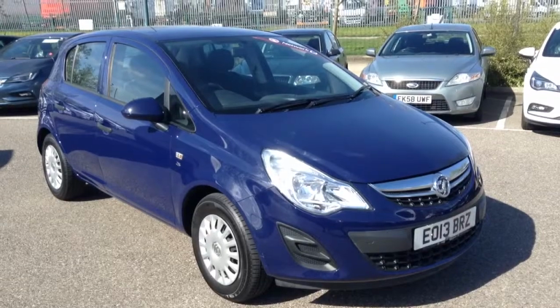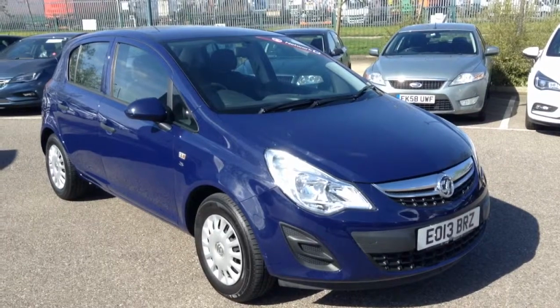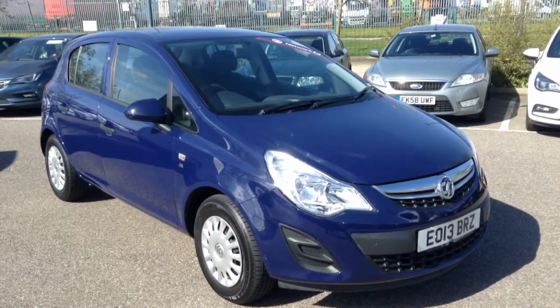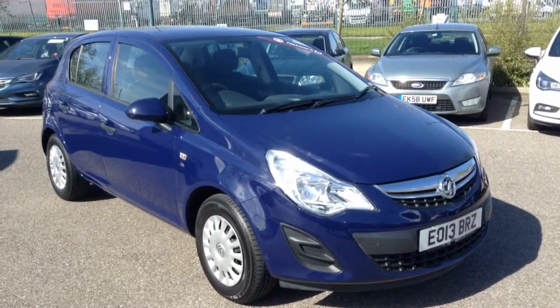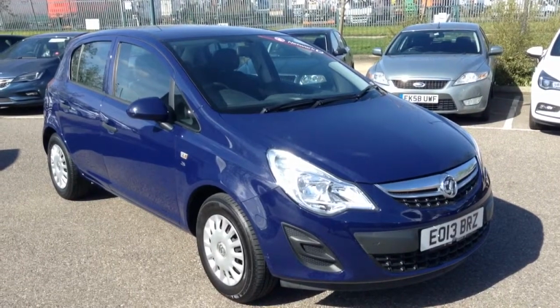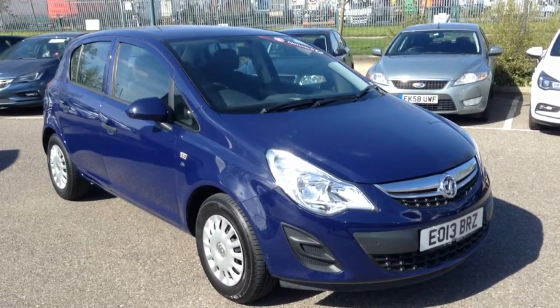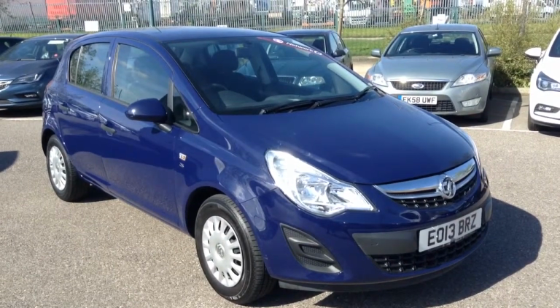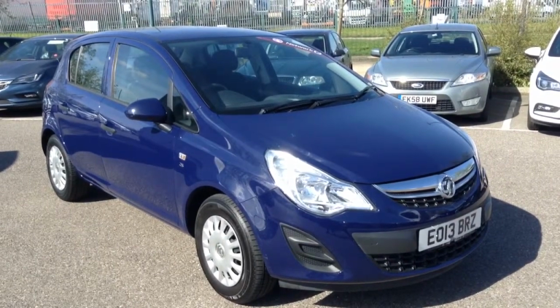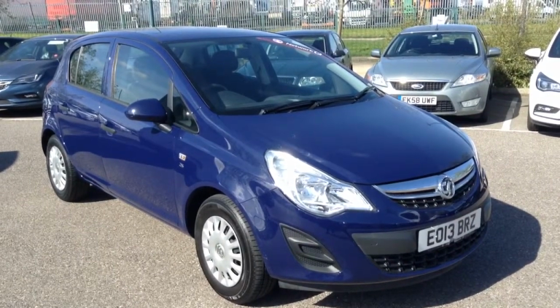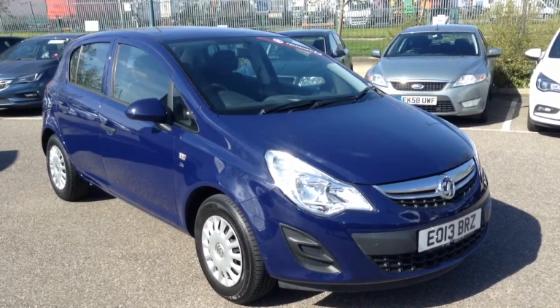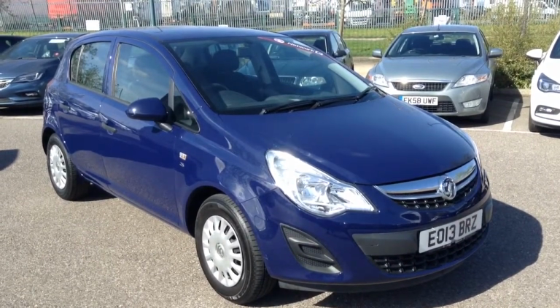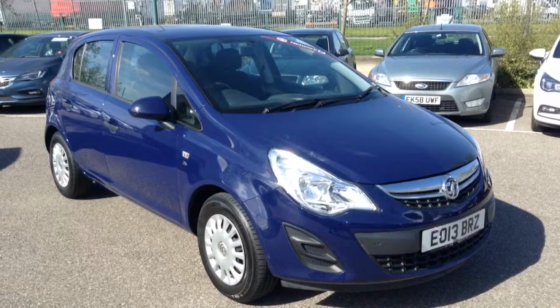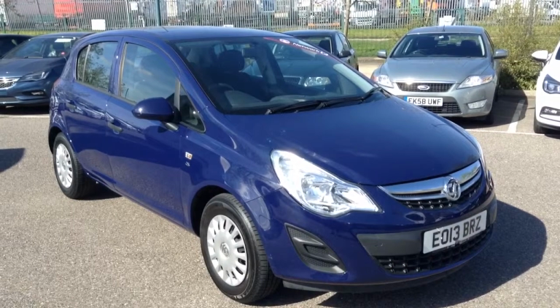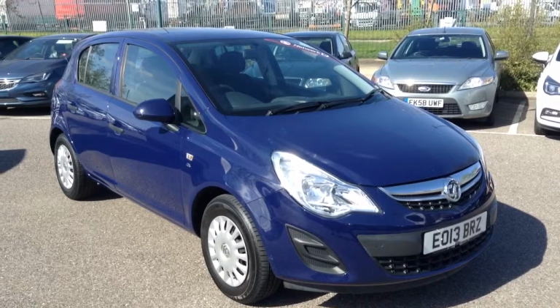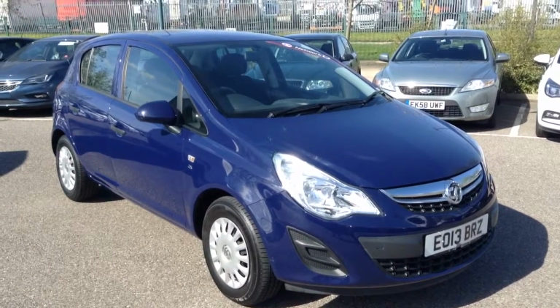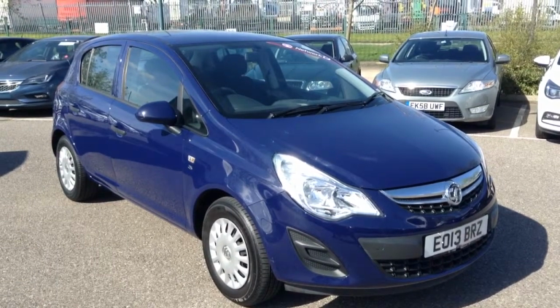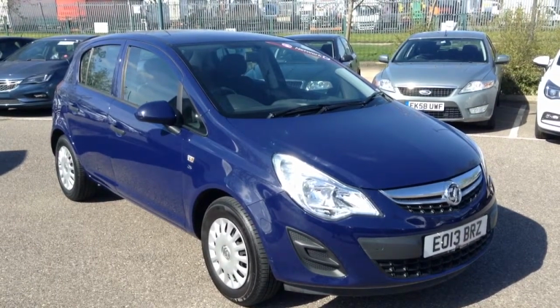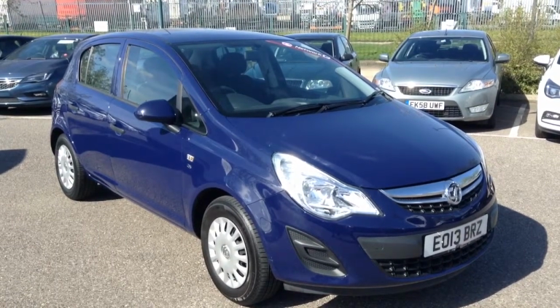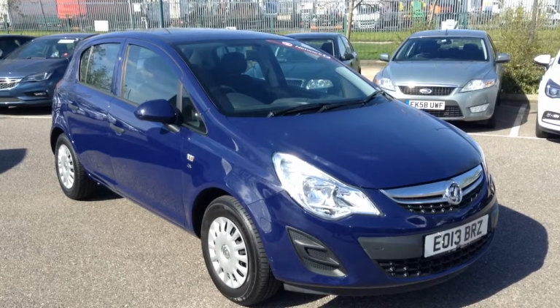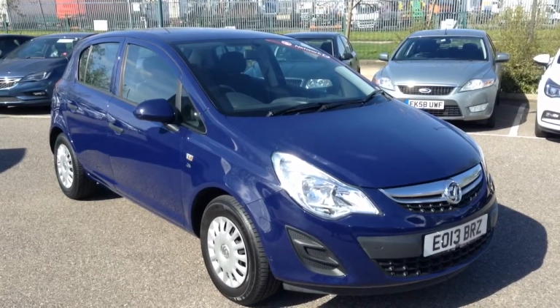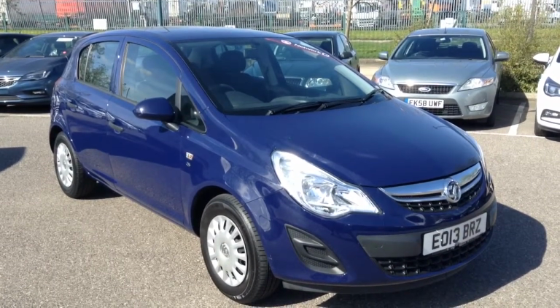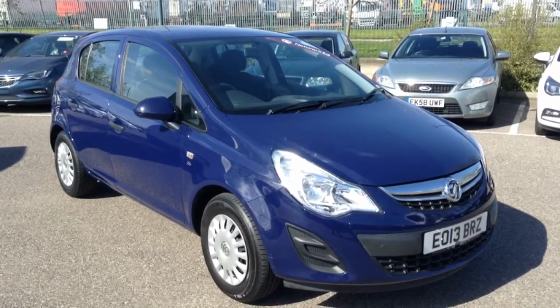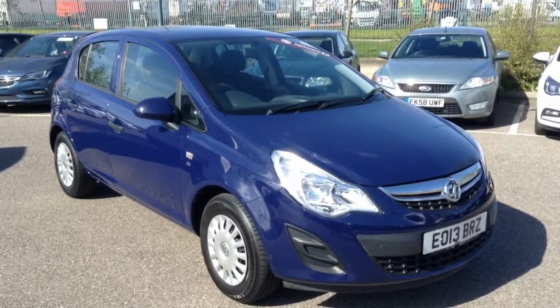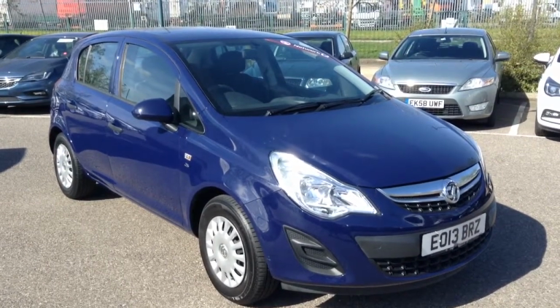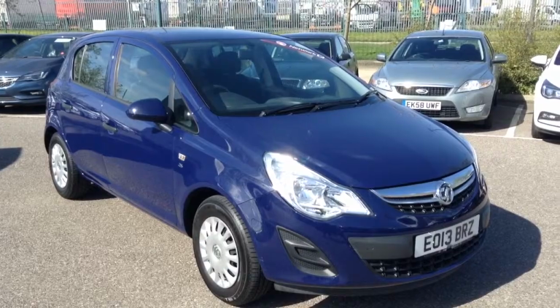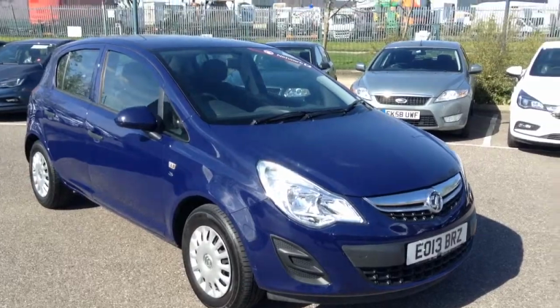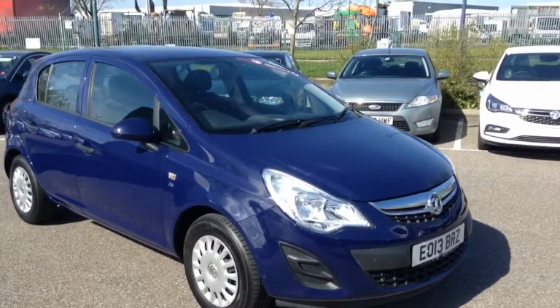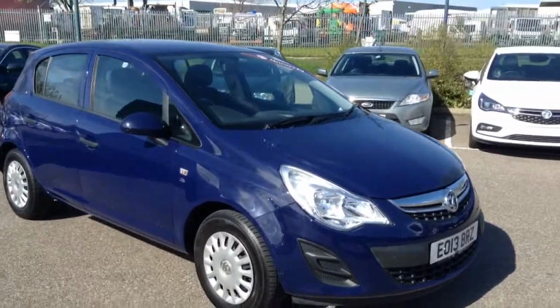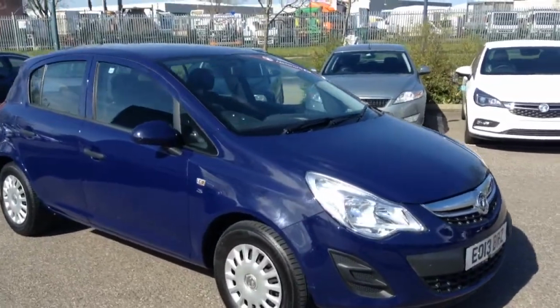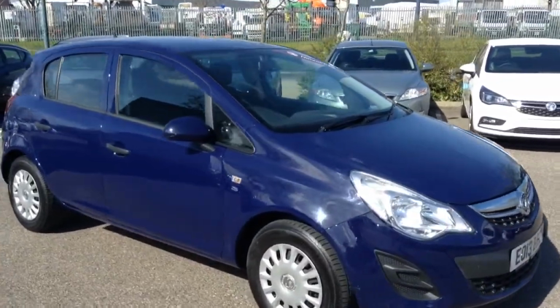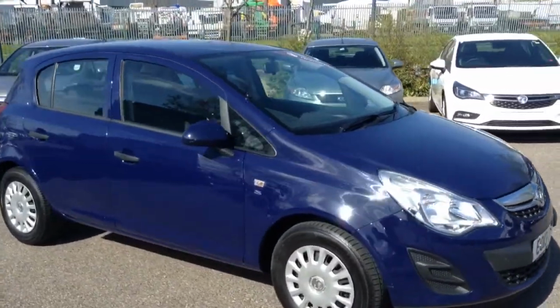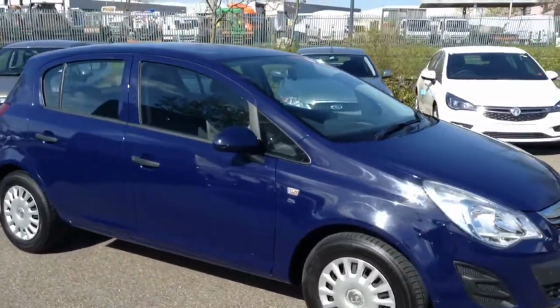Welcome to Tony LaVoye Vauxhall. This is our 2013 Corsa 1.0L Ecoflex S 5-door, finished in blue.